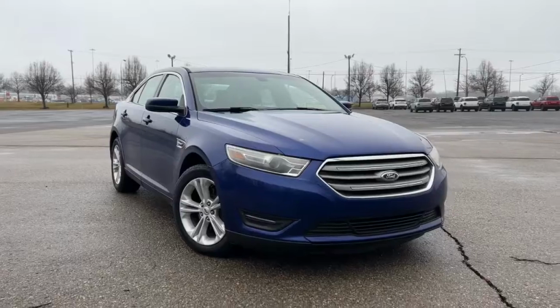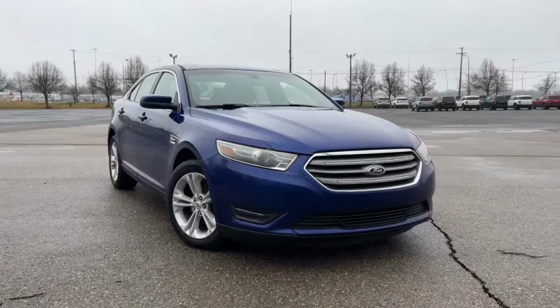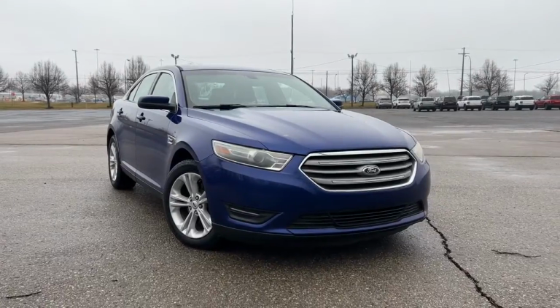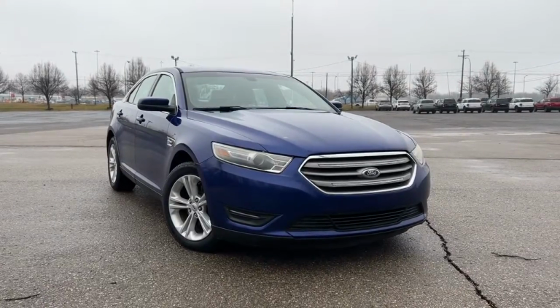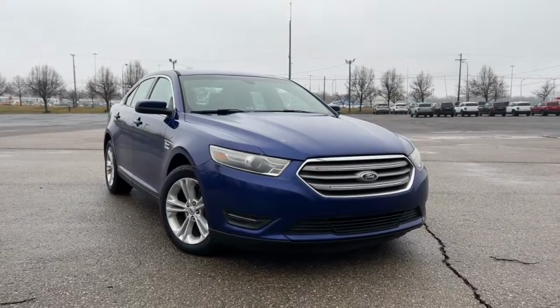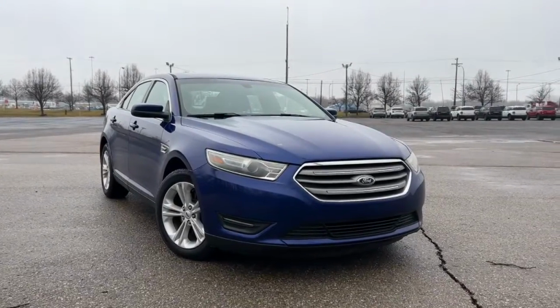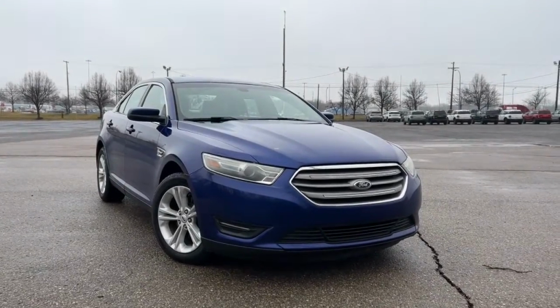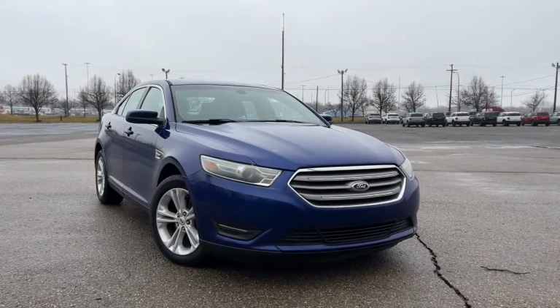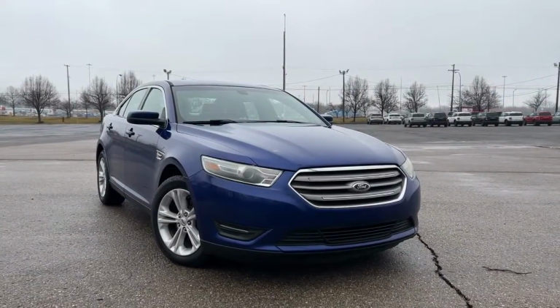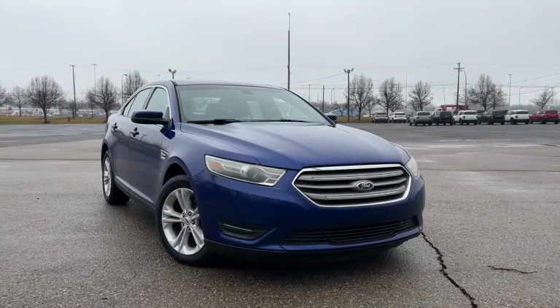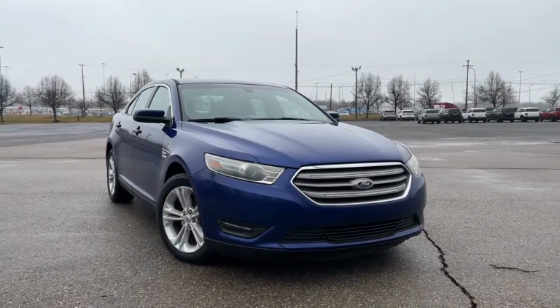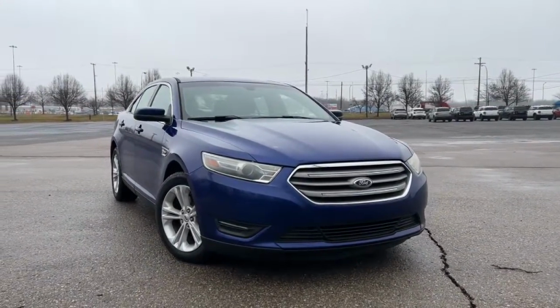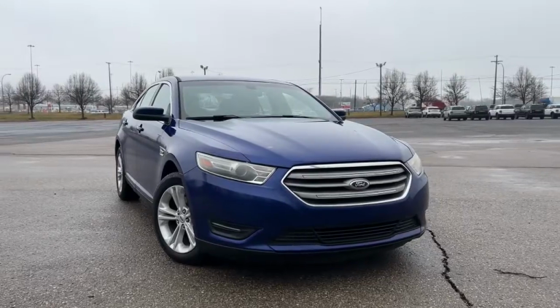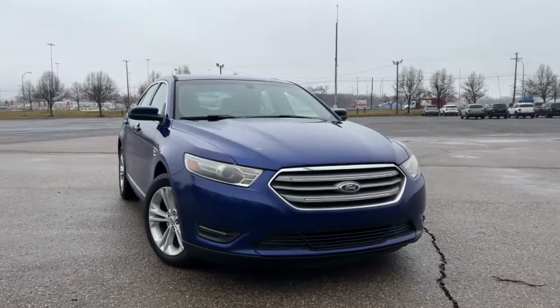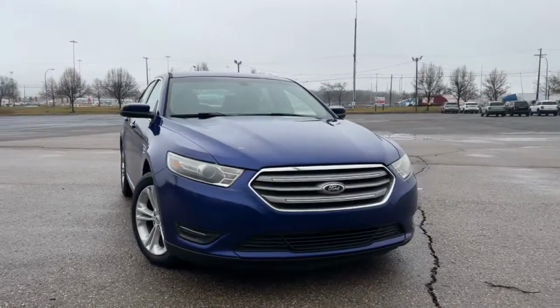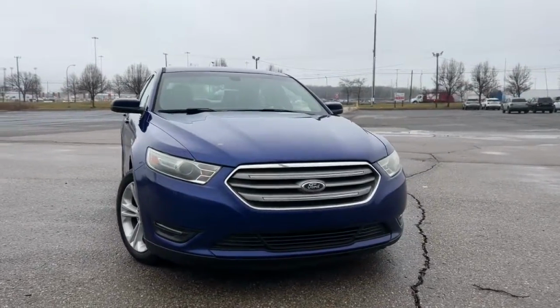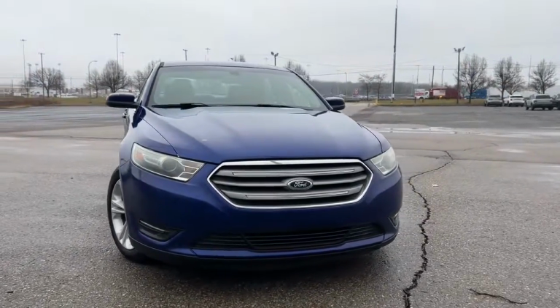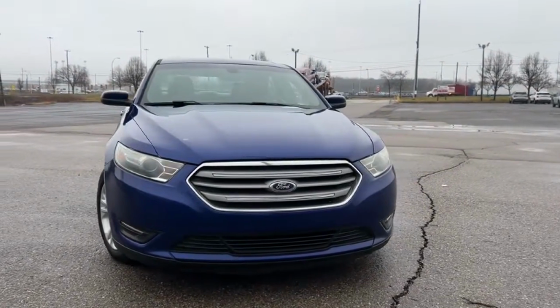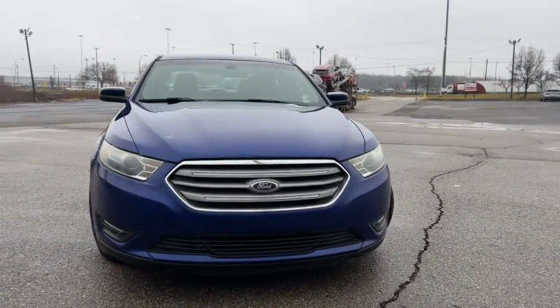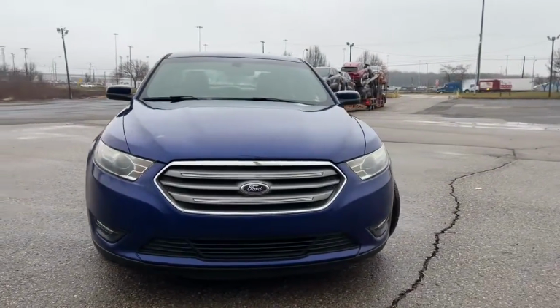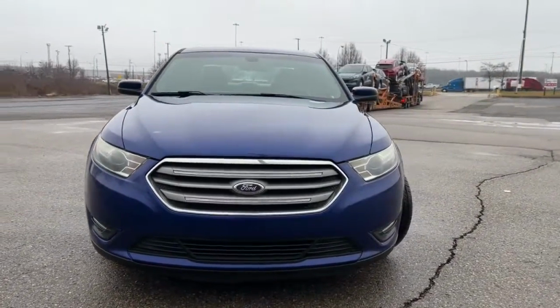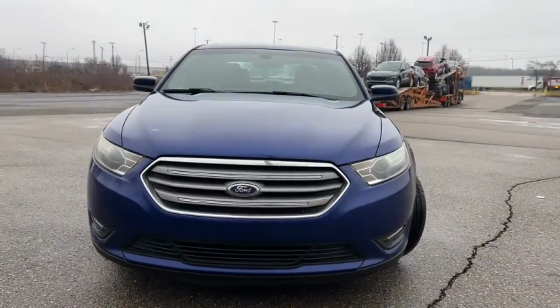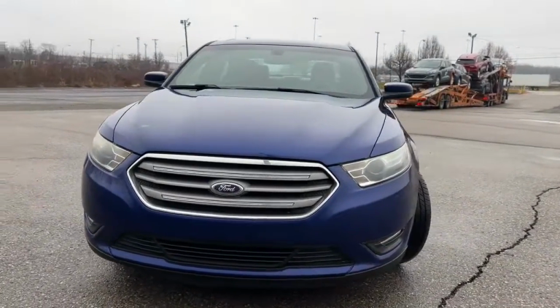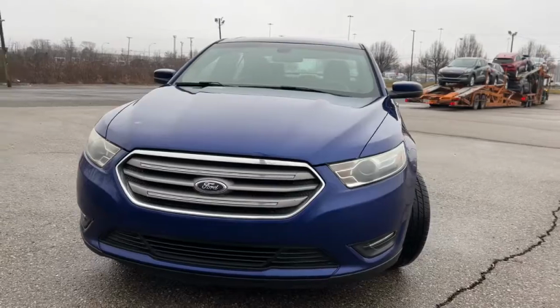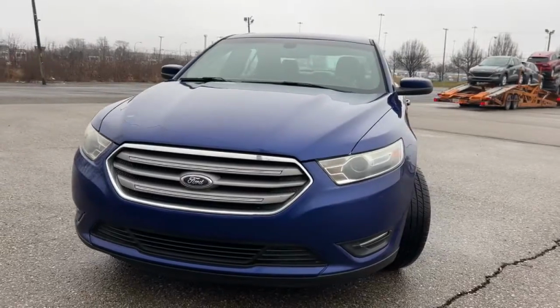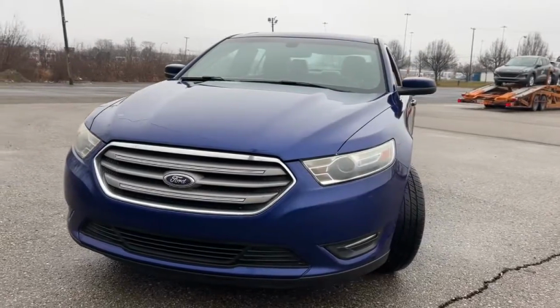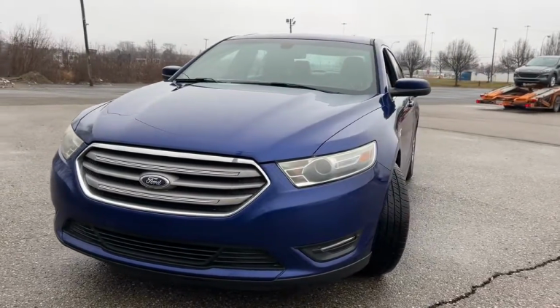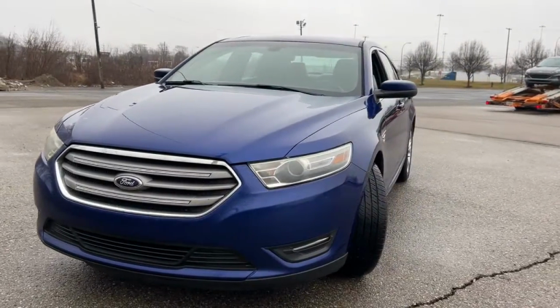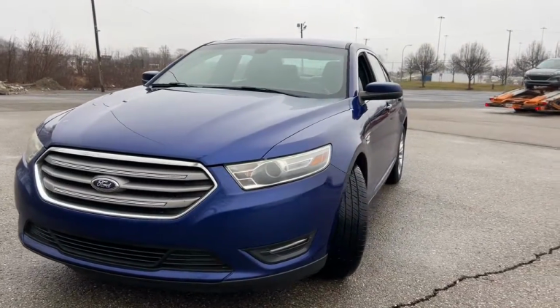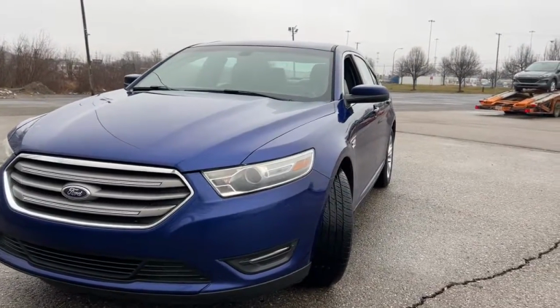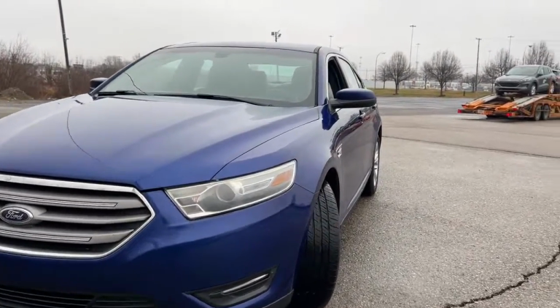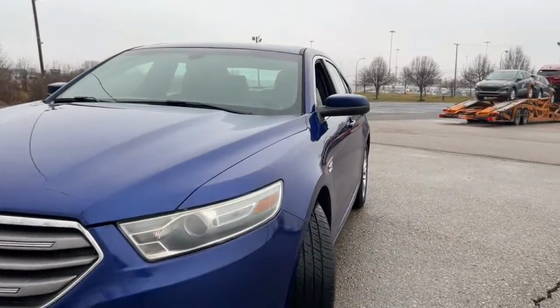Take a moment to check out the 2014 Ford Taurus. This vehicle is an outstanding buy with fewer than 100,000 miles on the odometer. Turn heads when you arrive in this bold and sophisticated Taurus.